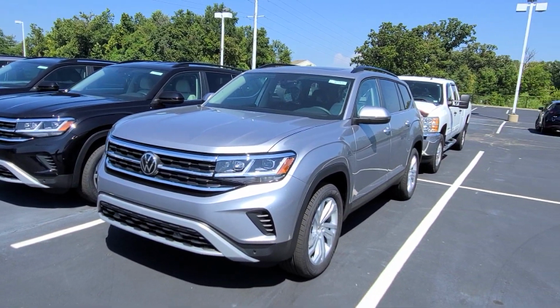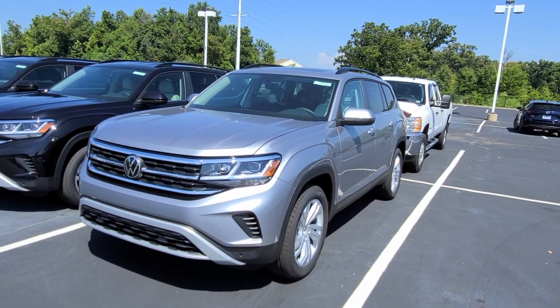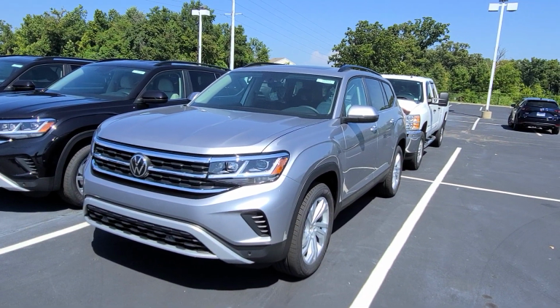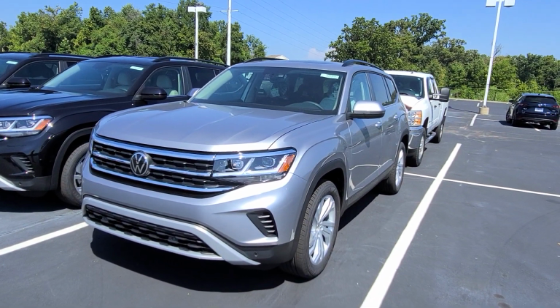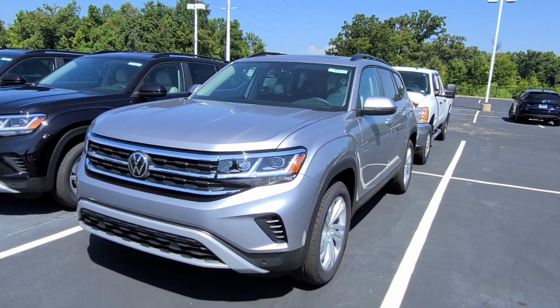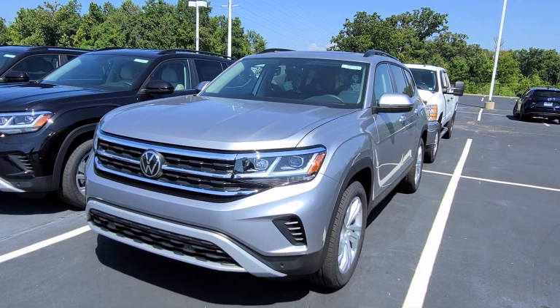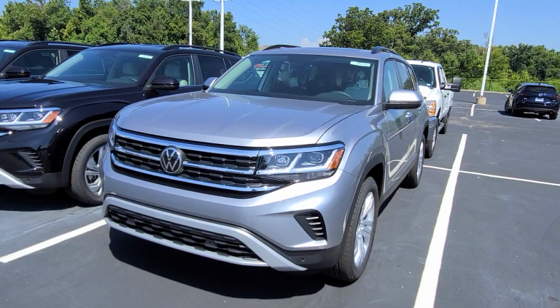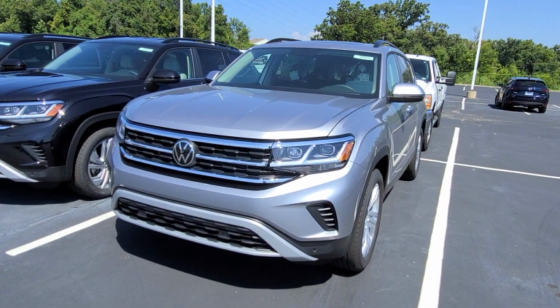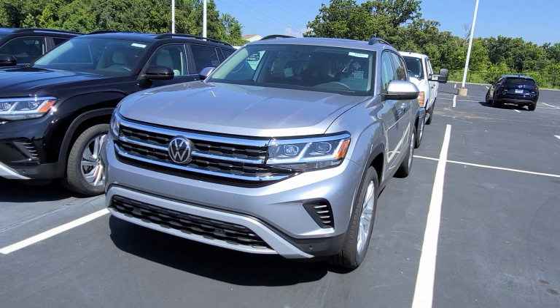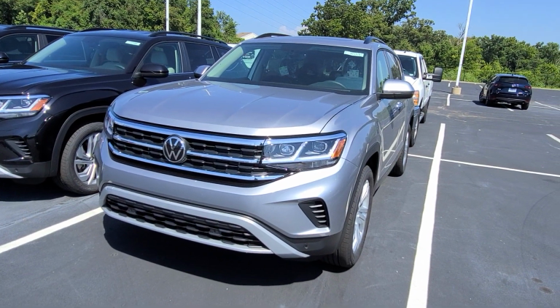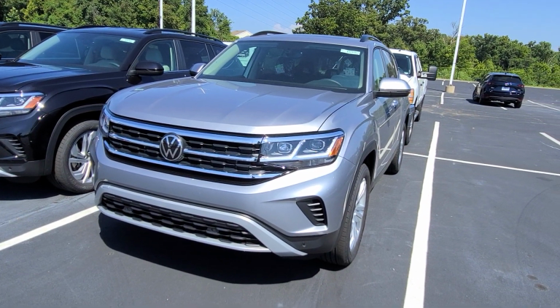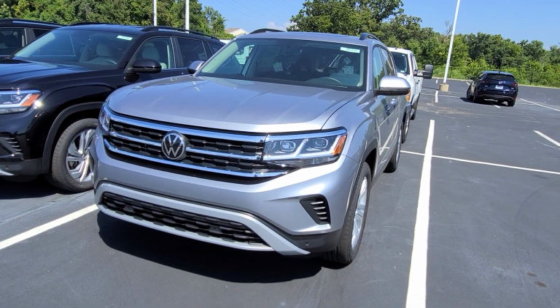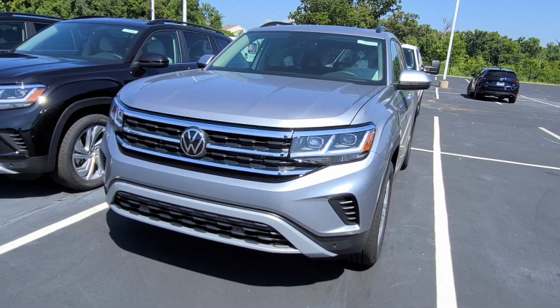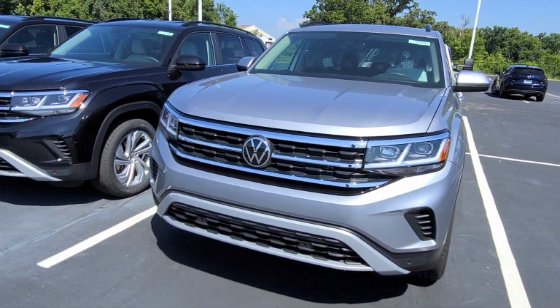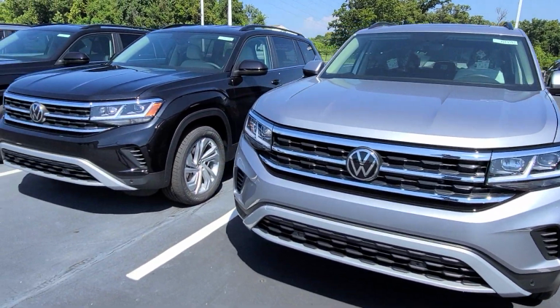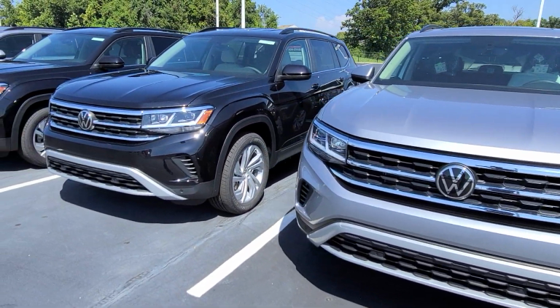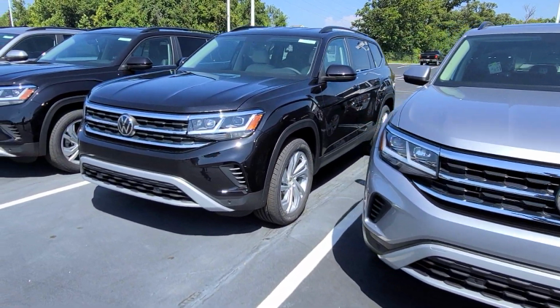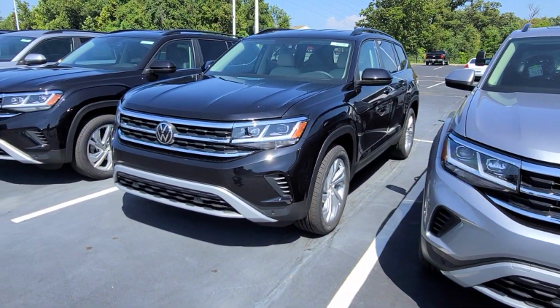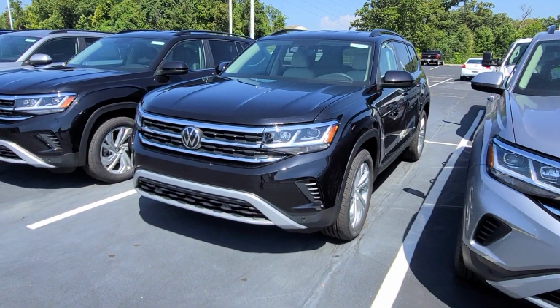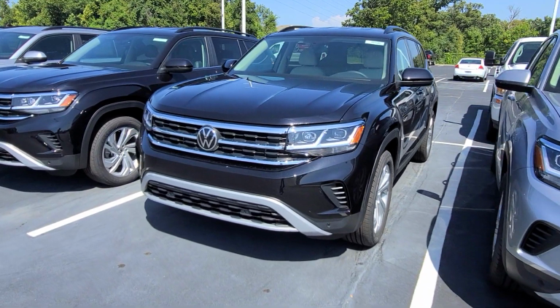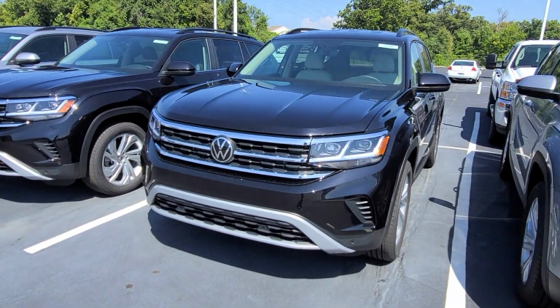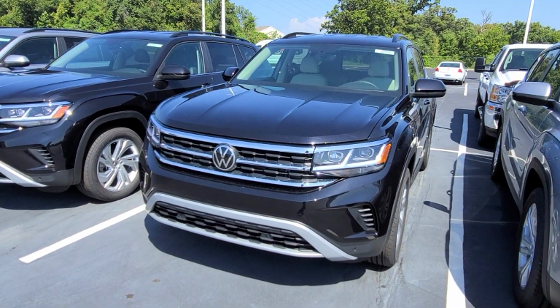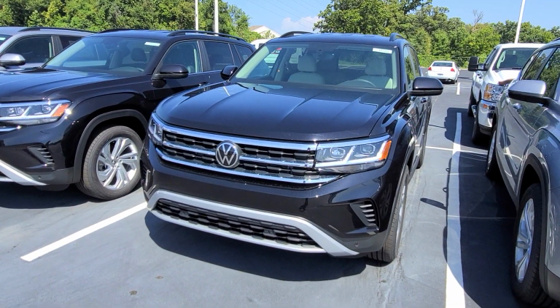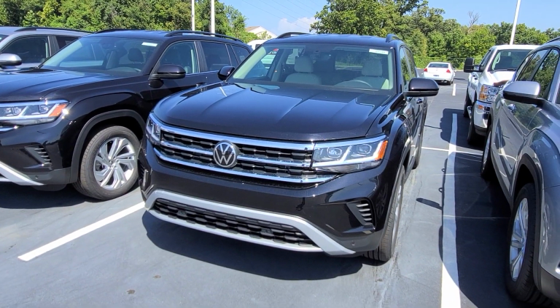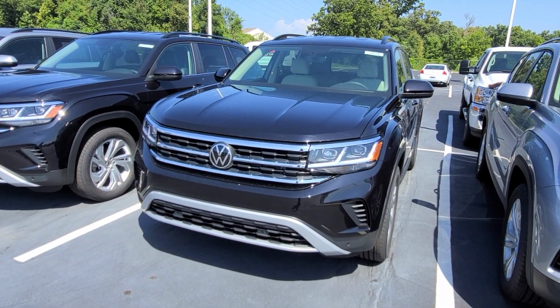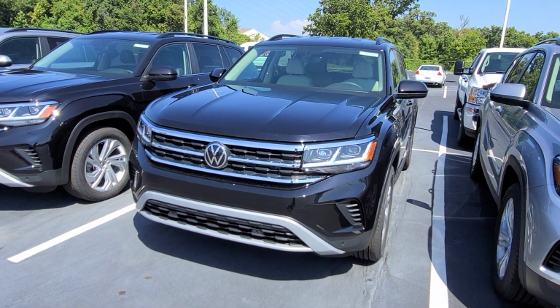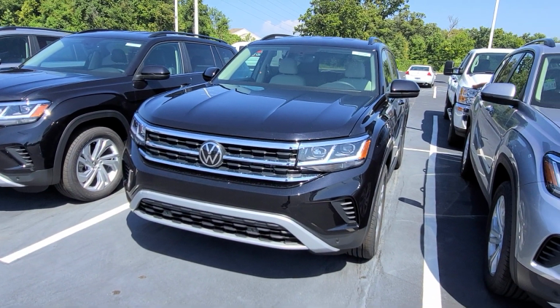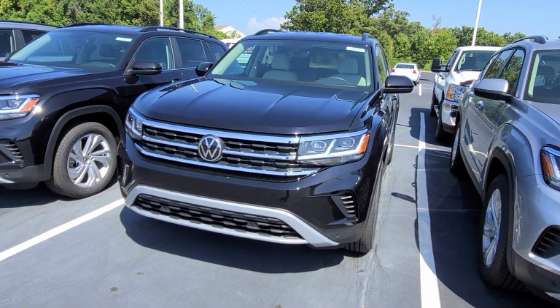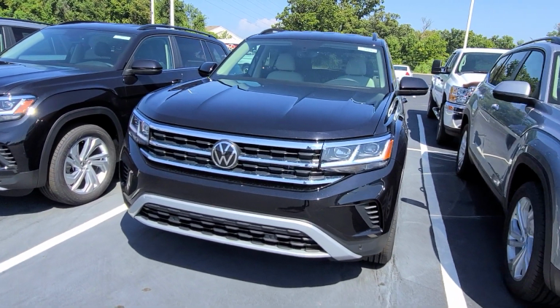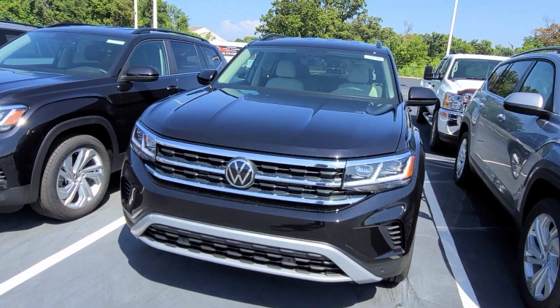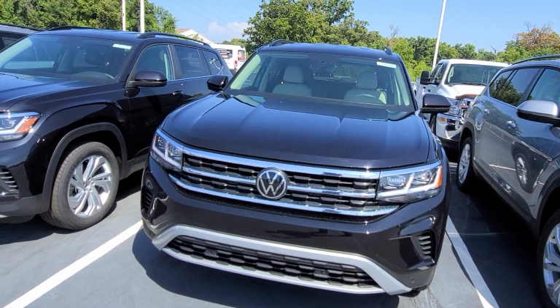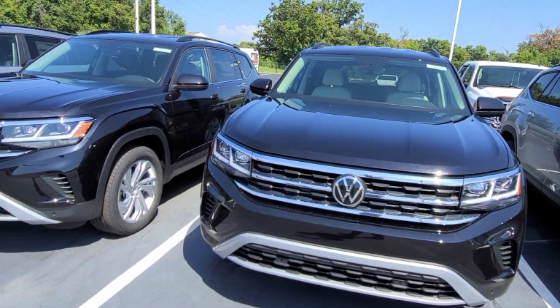This is a 2021 and a half SE Tech in pyrite silver with a bench and a sunroof. This is an SE Tech with Shetland beige interior — no sunroof, but captain's chairs.